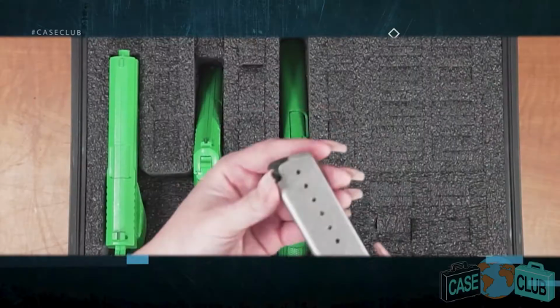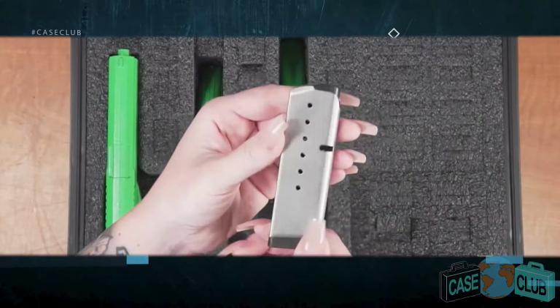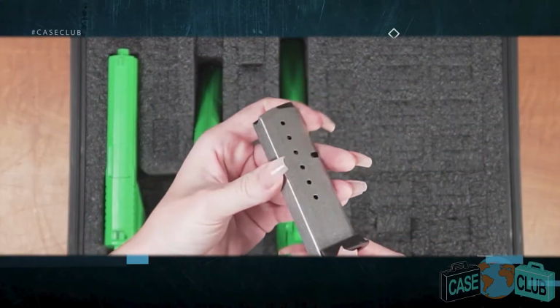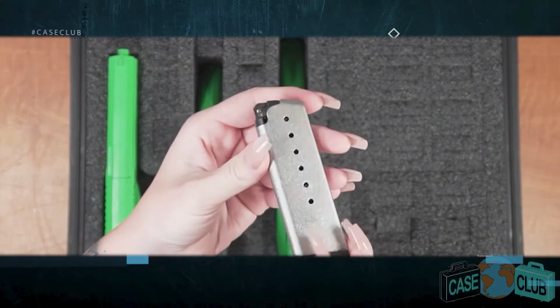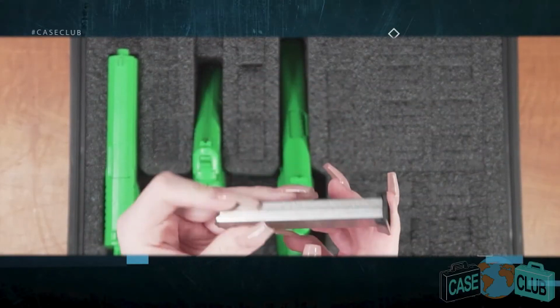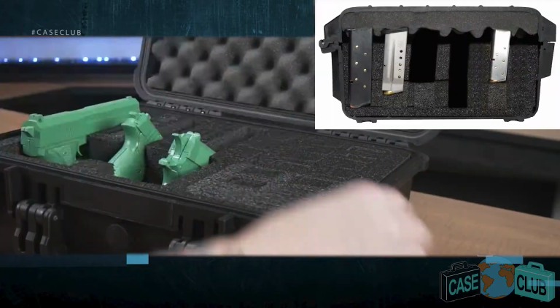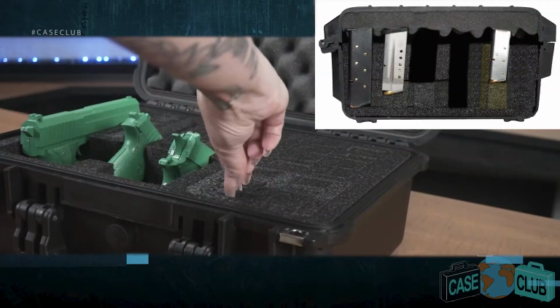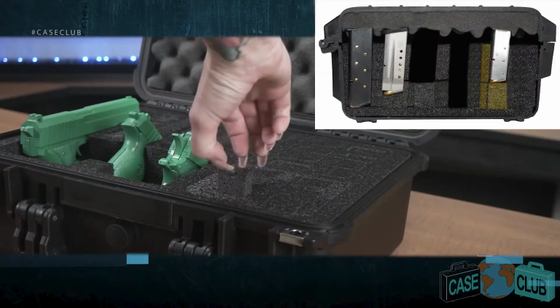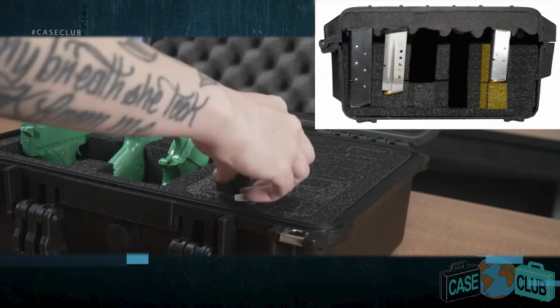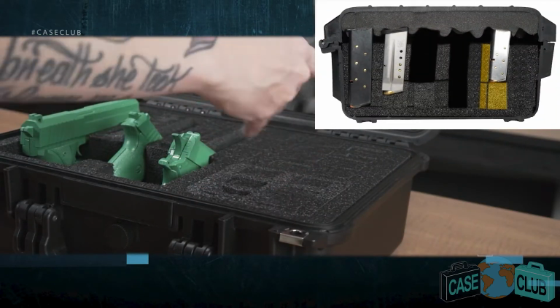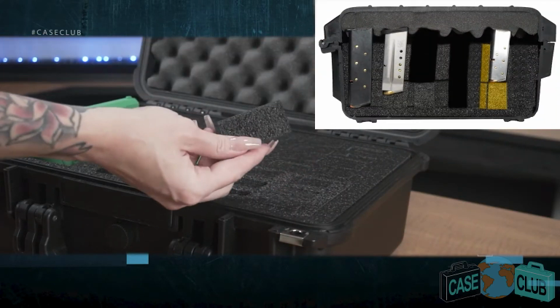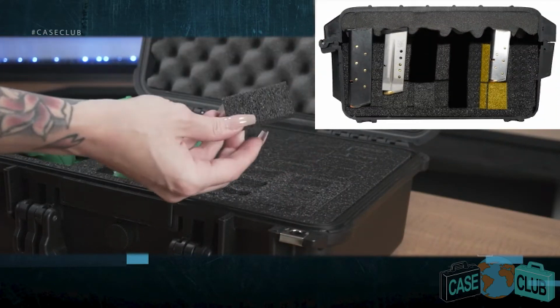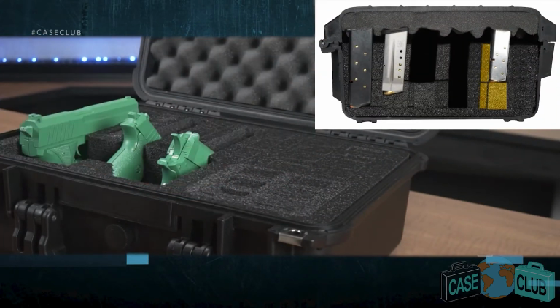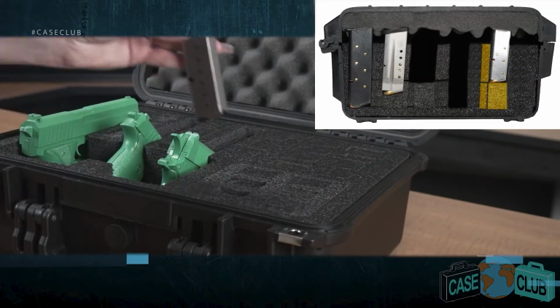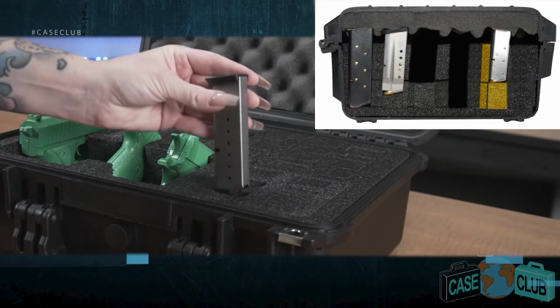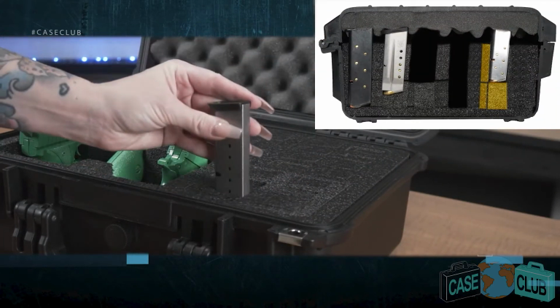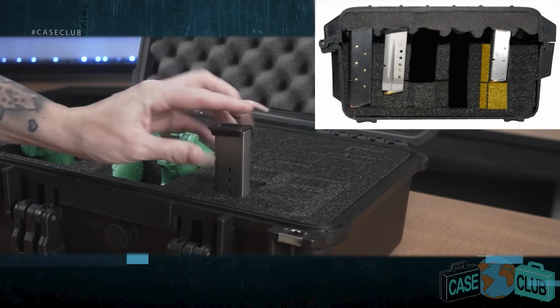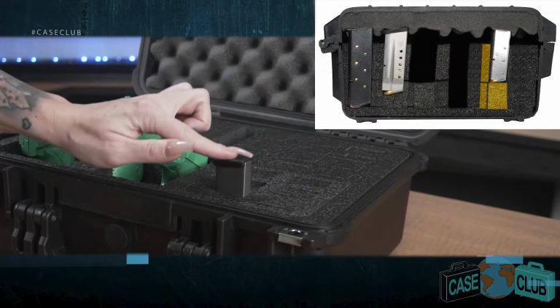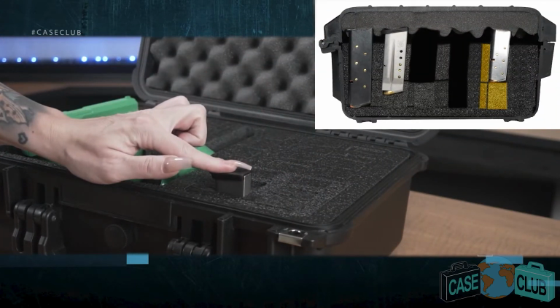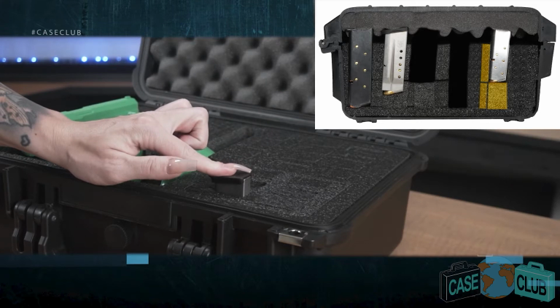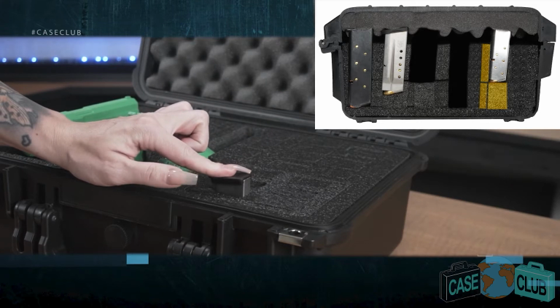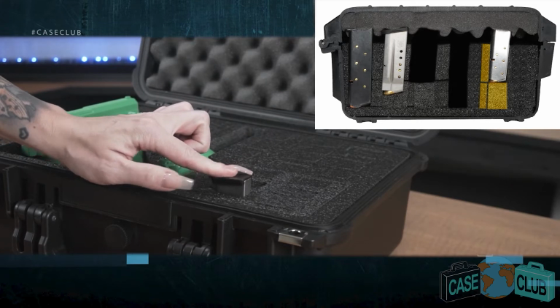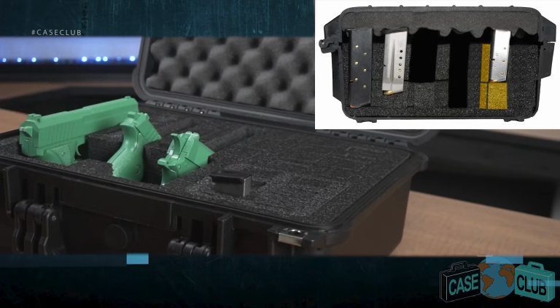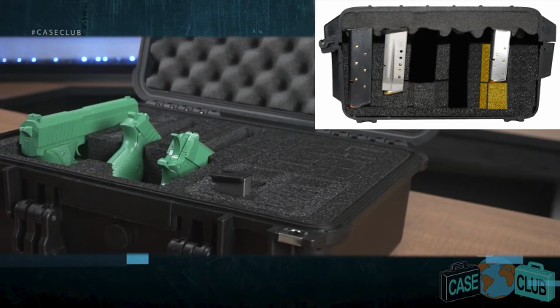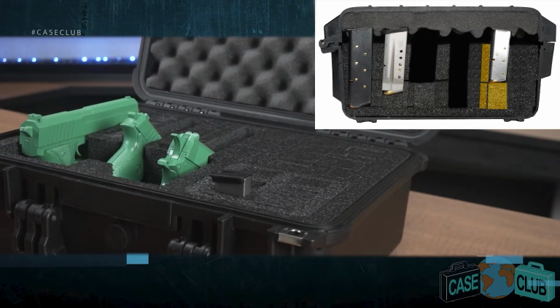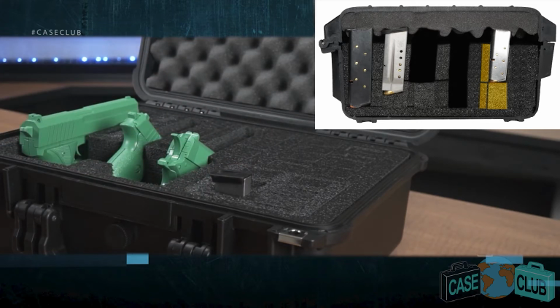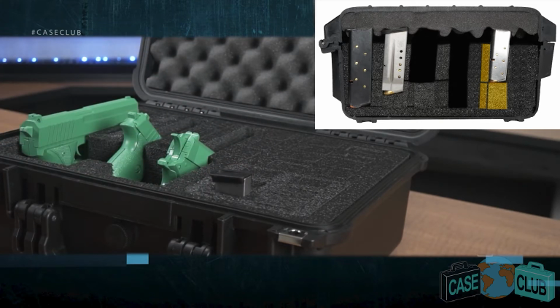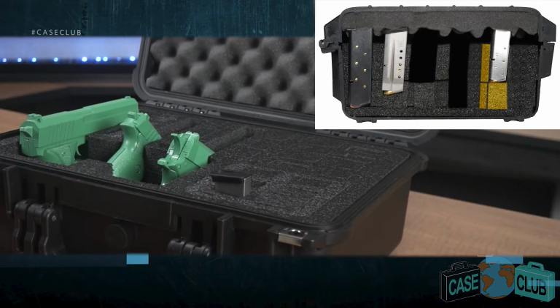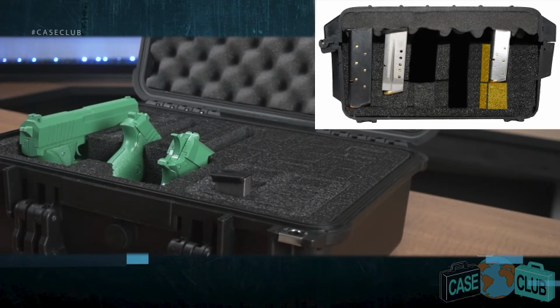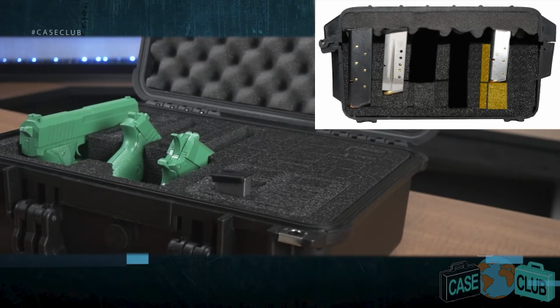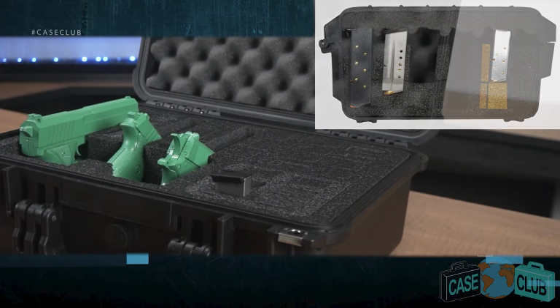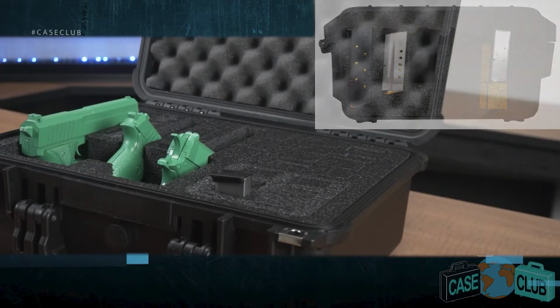For short single stacked magazines, remove the upper level rectangular piece but leave the L spacer in place along with the lower foam. This will ensure the magazine is held snugly in place and does not sink to the bottom.